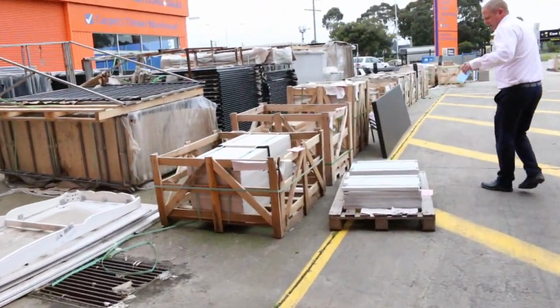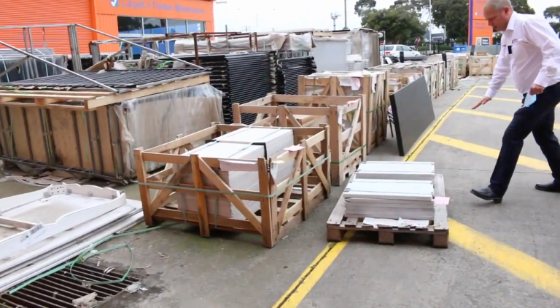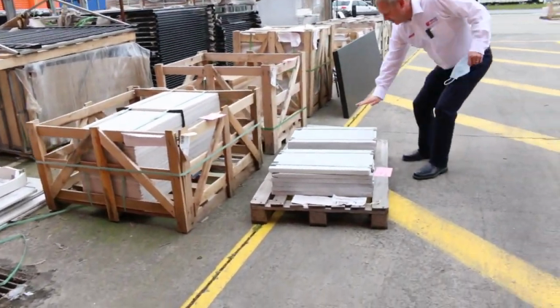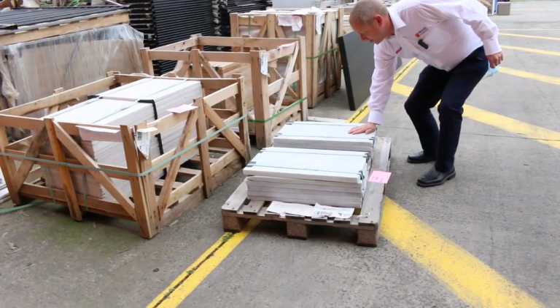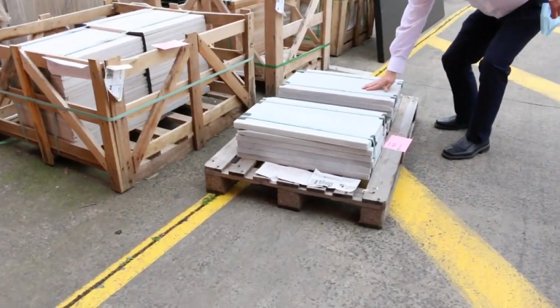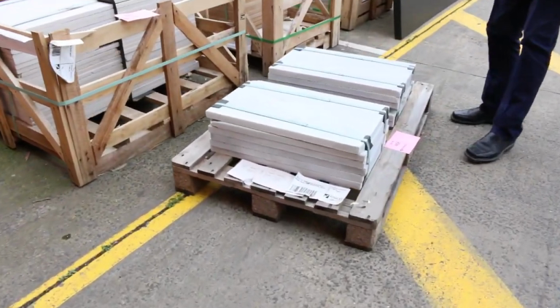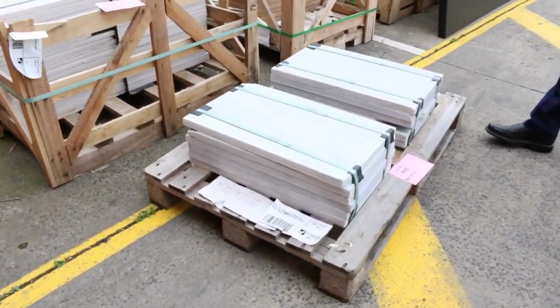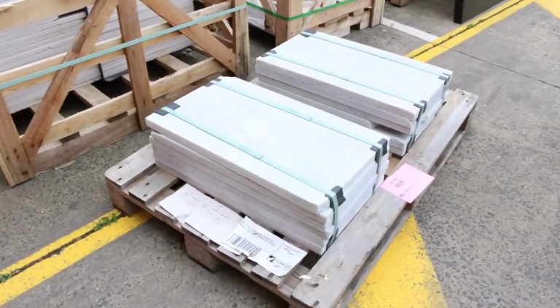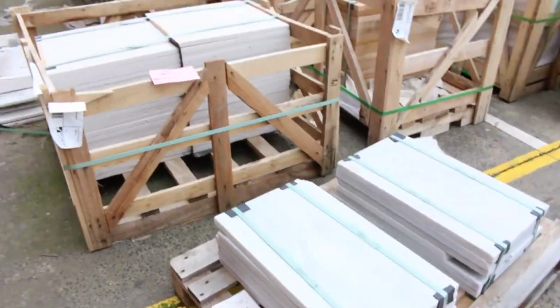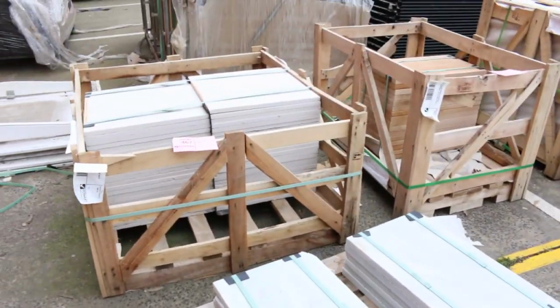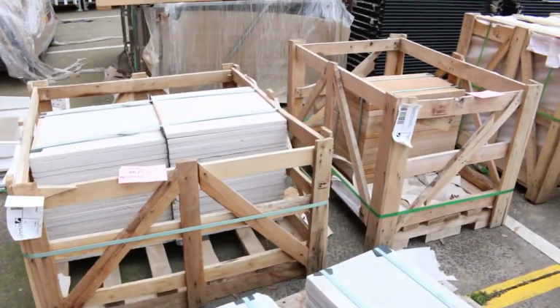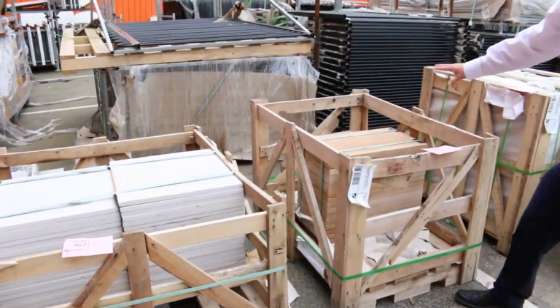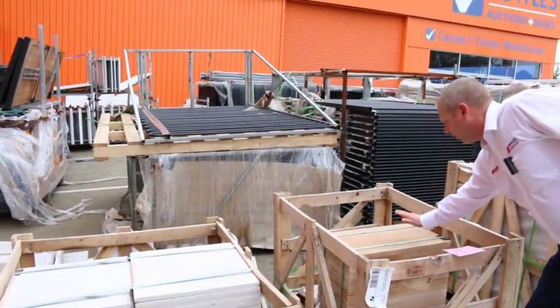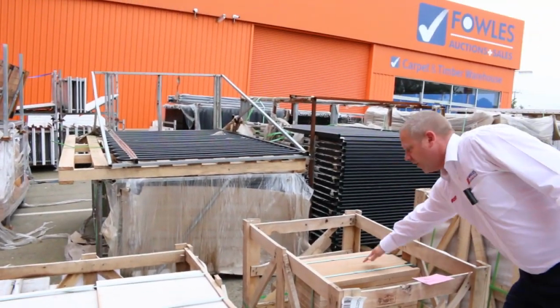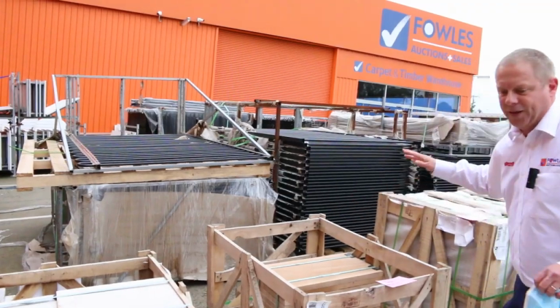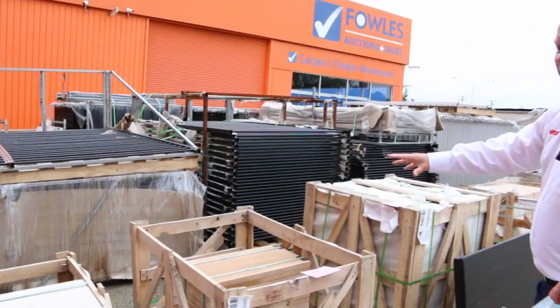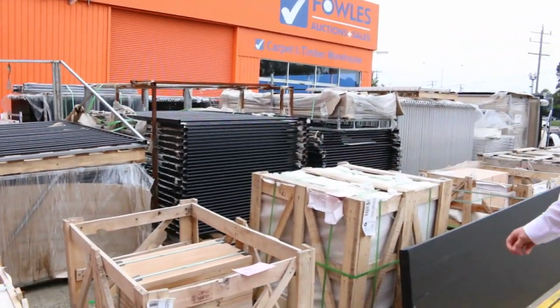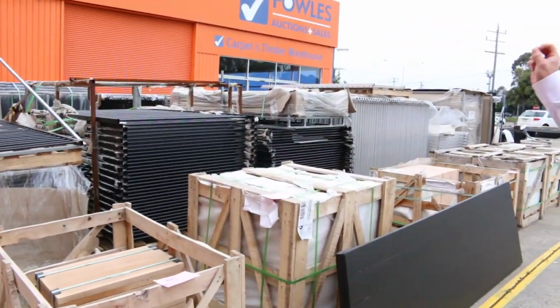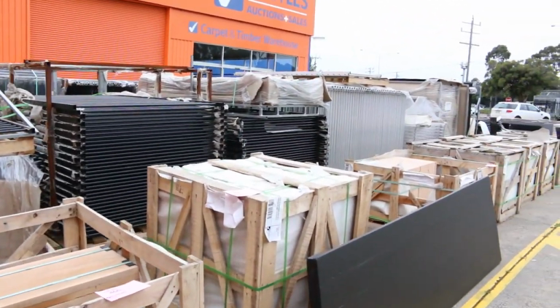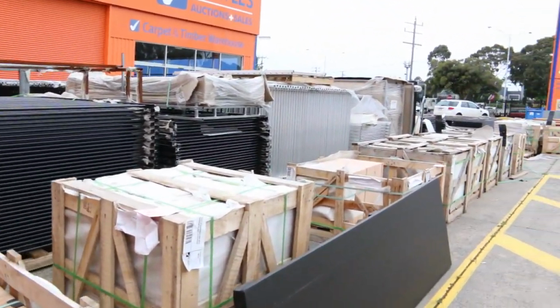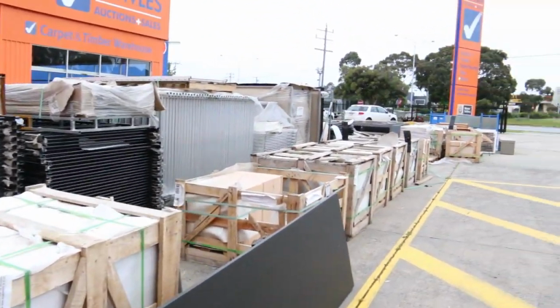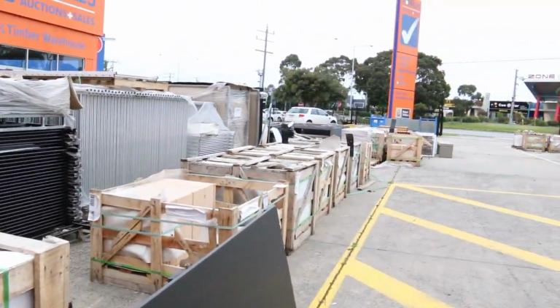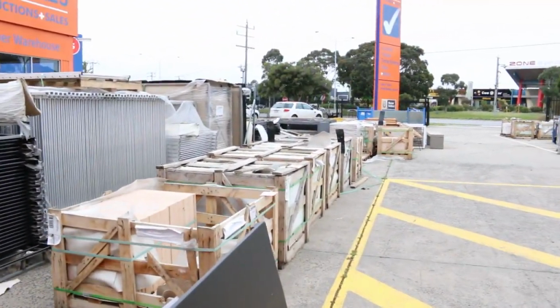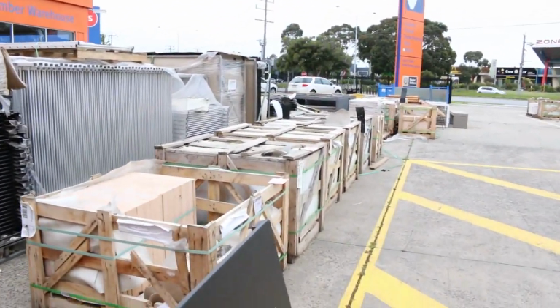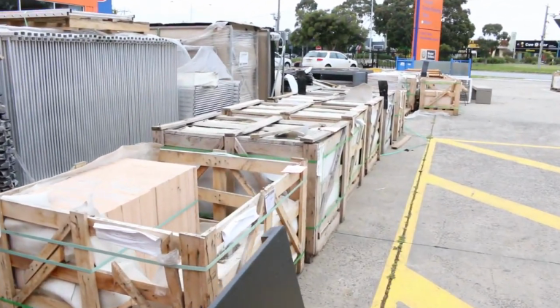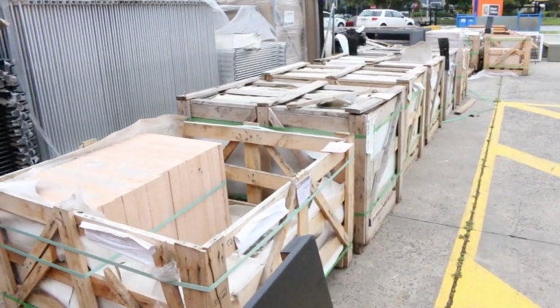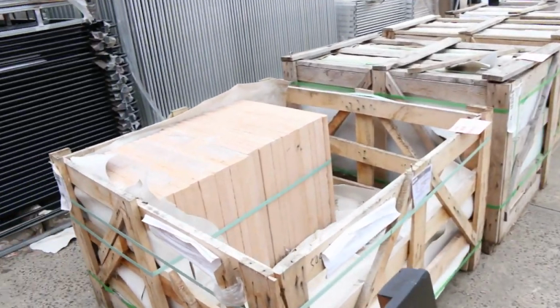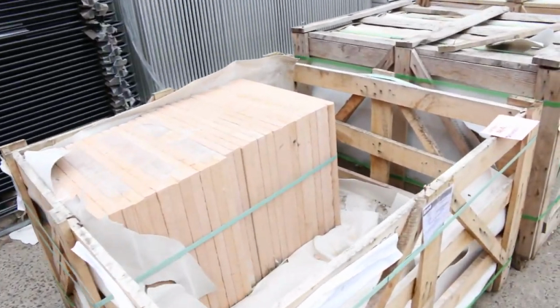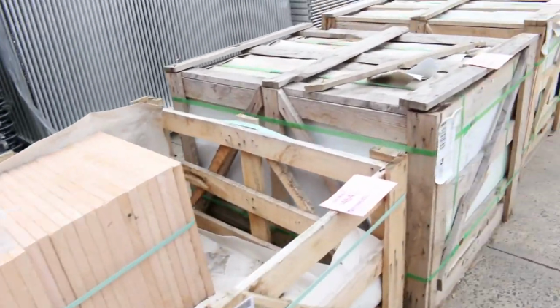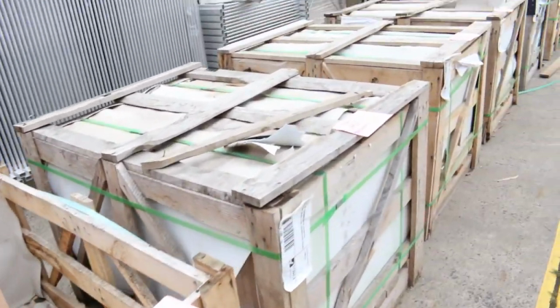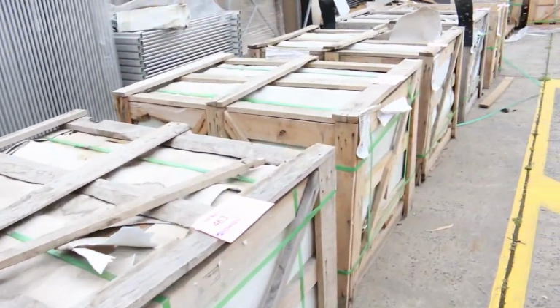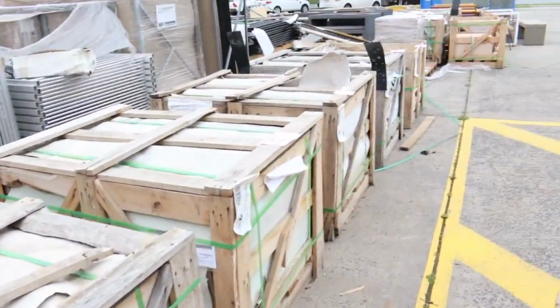Have a look at these pavers — sensational. There's about 30 pallets of pavers, all top brands. They're not going to be expensive, so if you need to do paving work, absolutely fantastic. There are heaps of different styles.